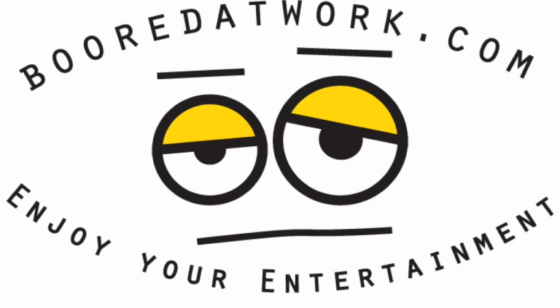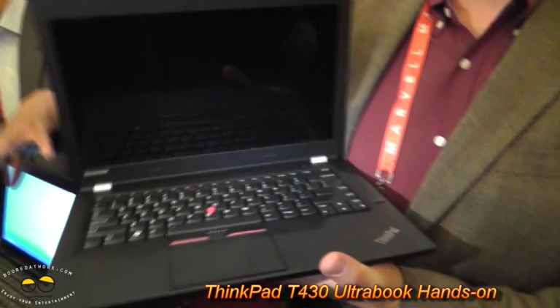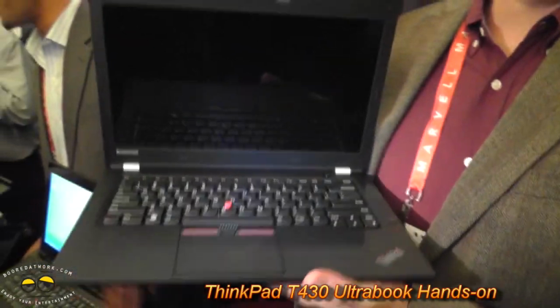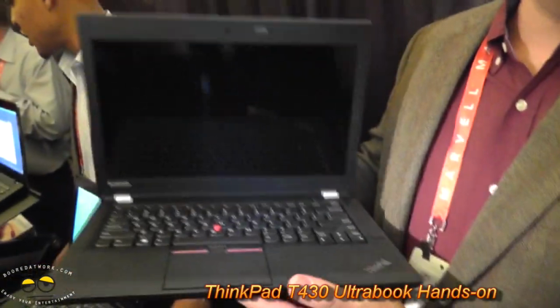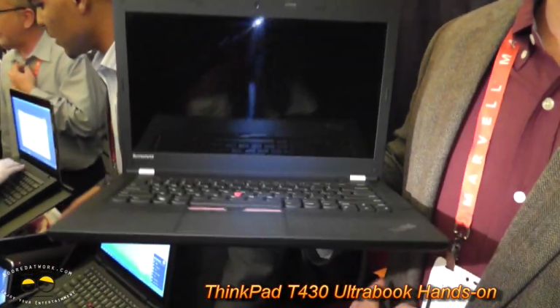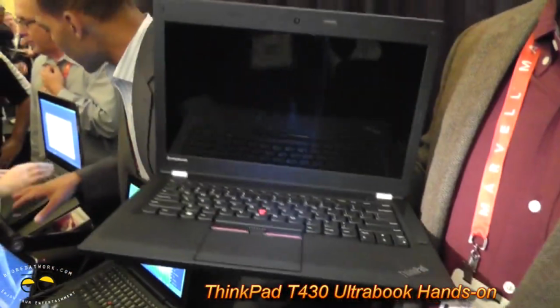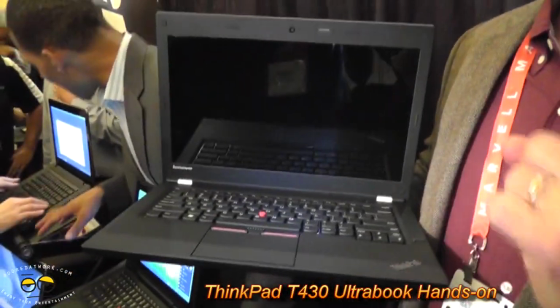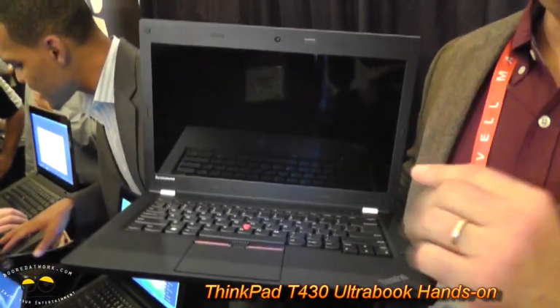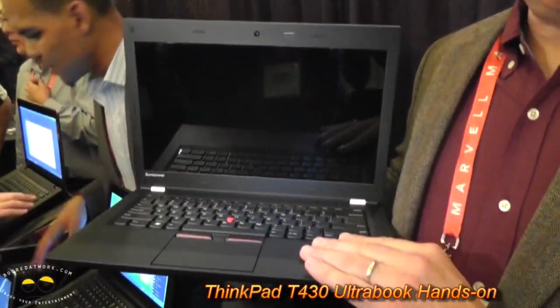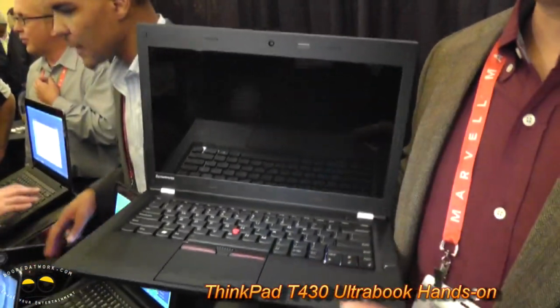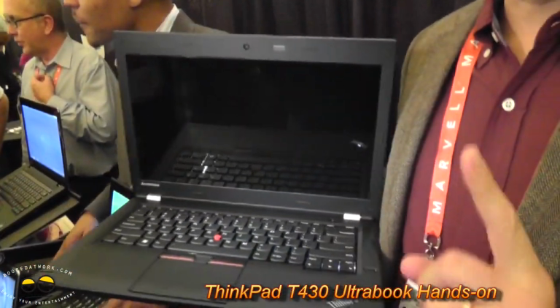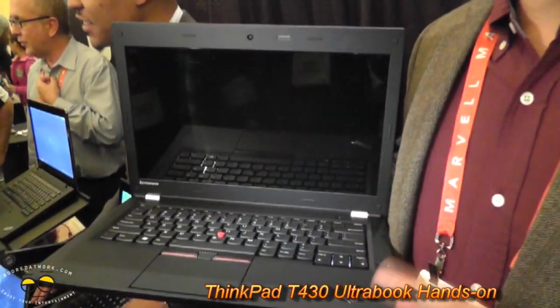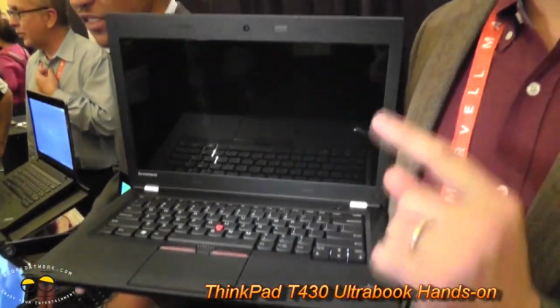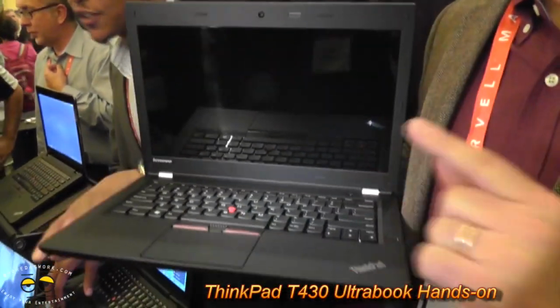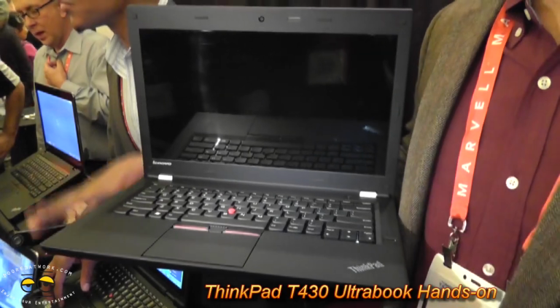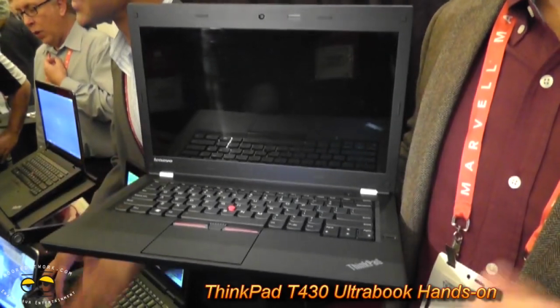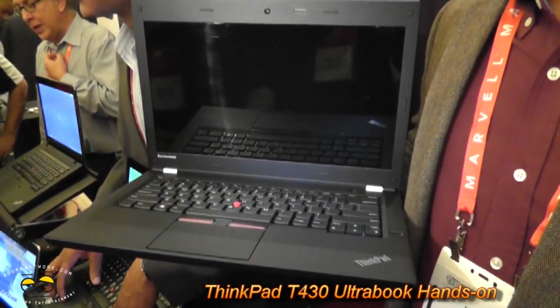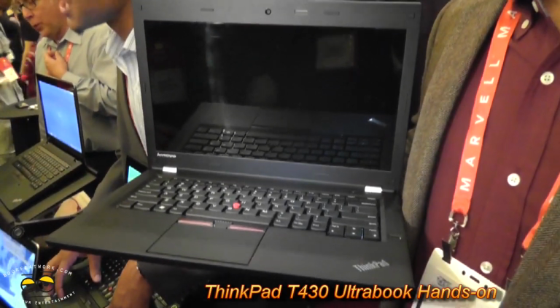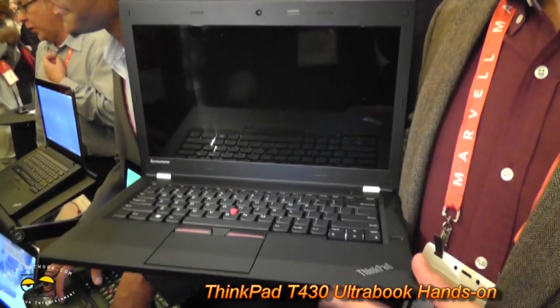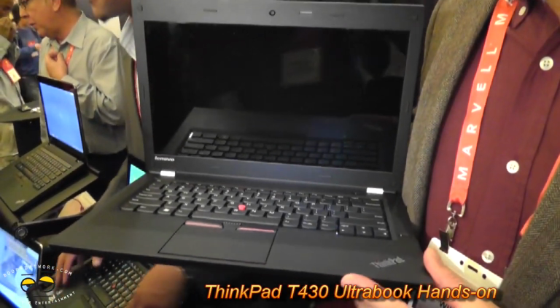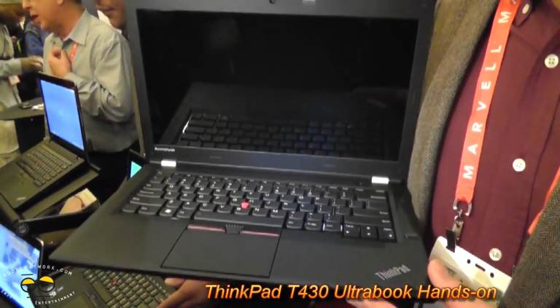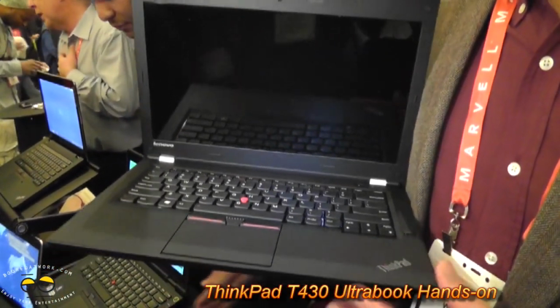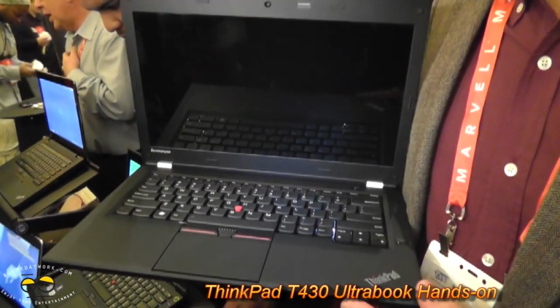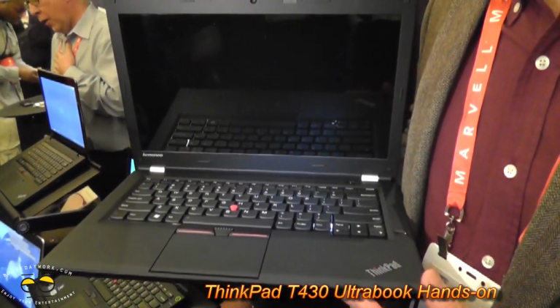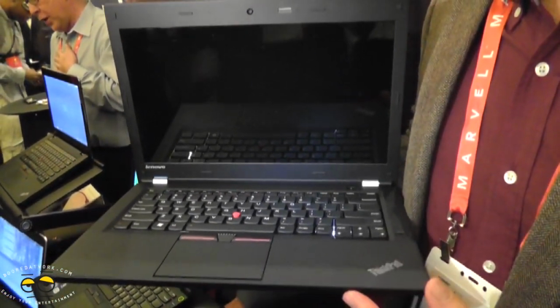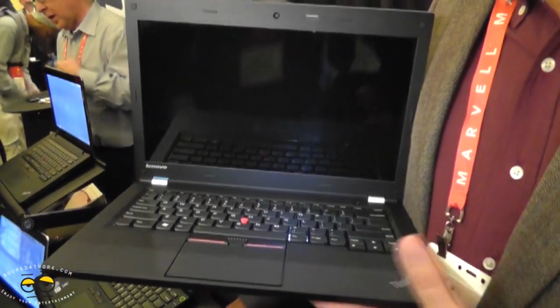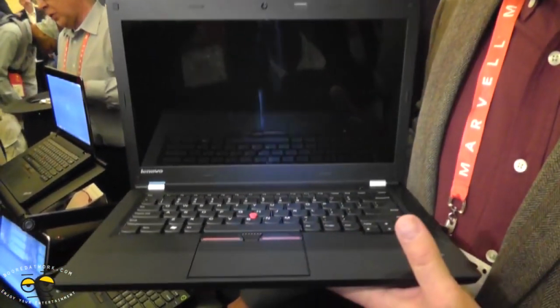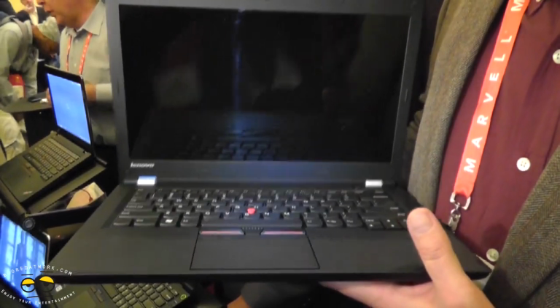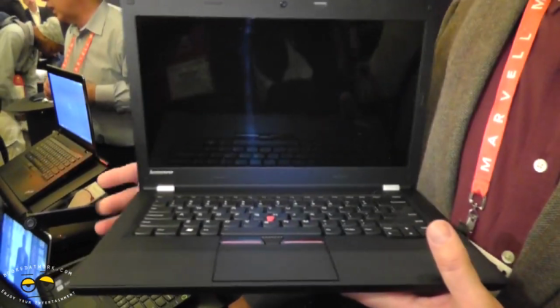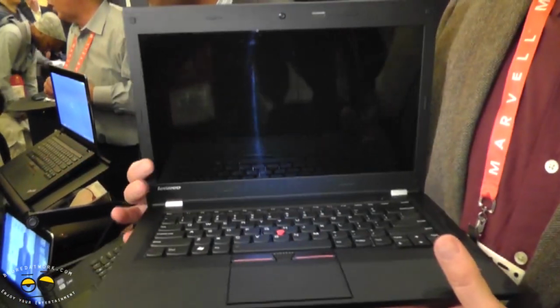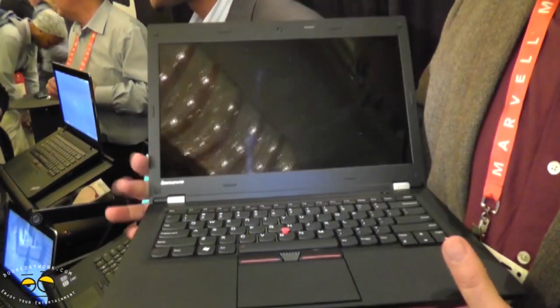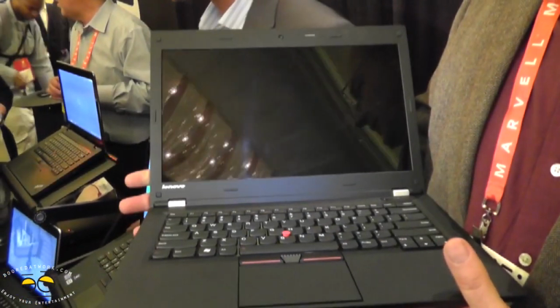This is our new ThinkPad T-Series. It's a 14 inch, so it's a T-430U. It's going to have the latest Intel Ivy Bridge processors. But it's the first commercial grade Ultrabook.